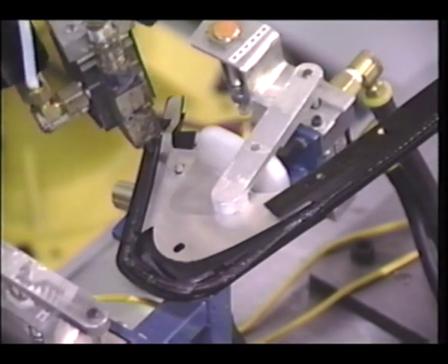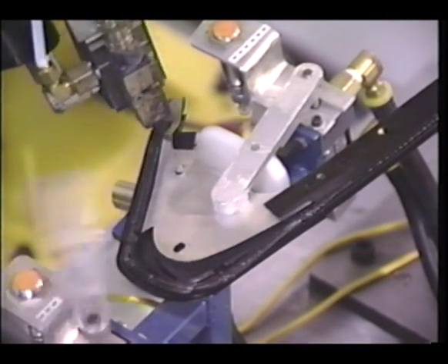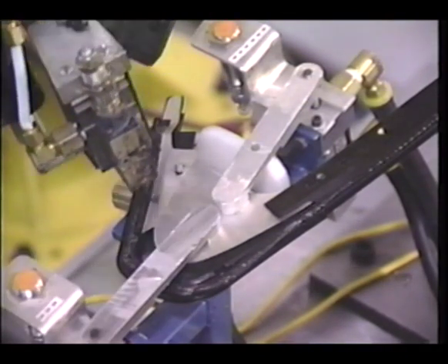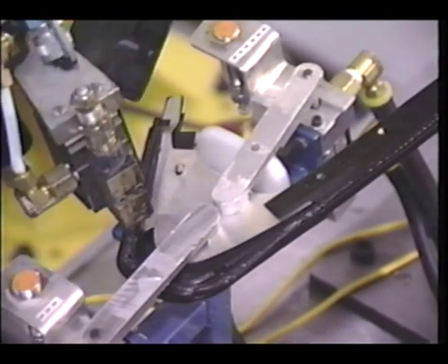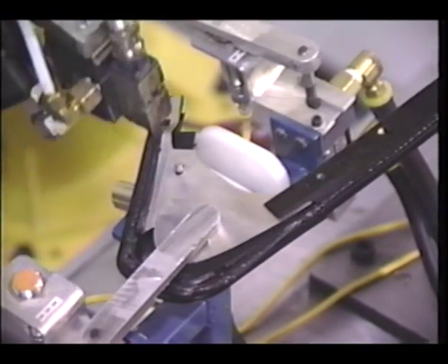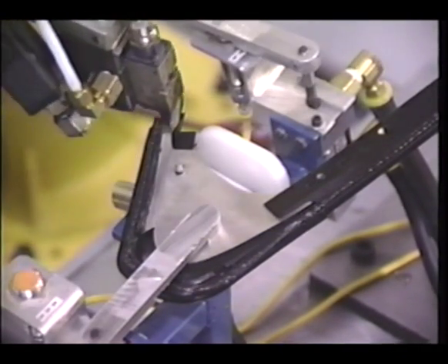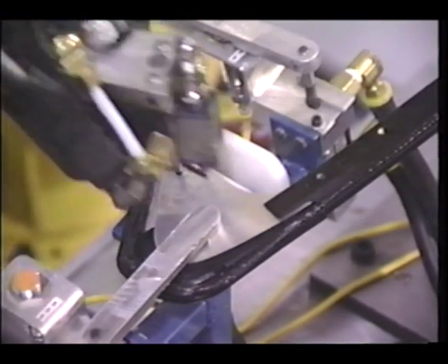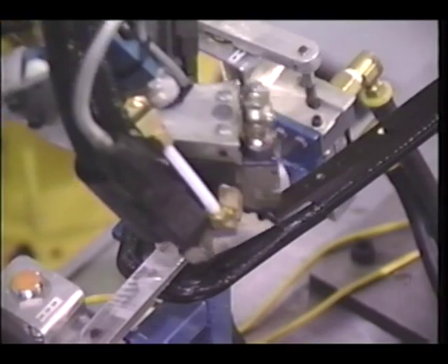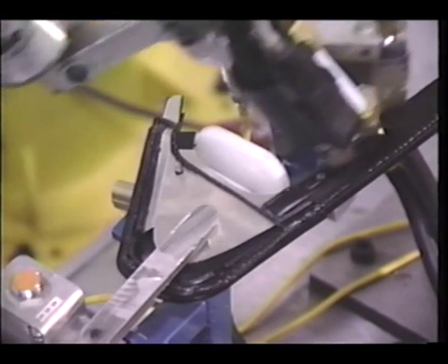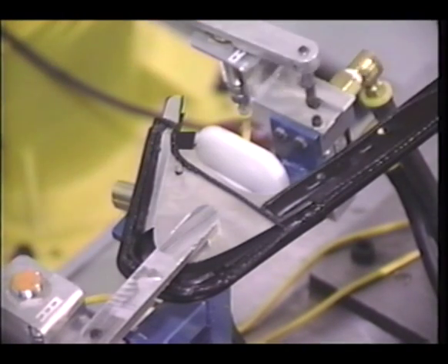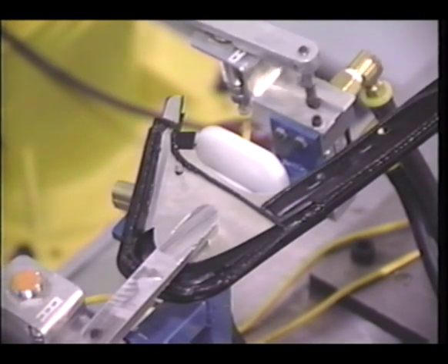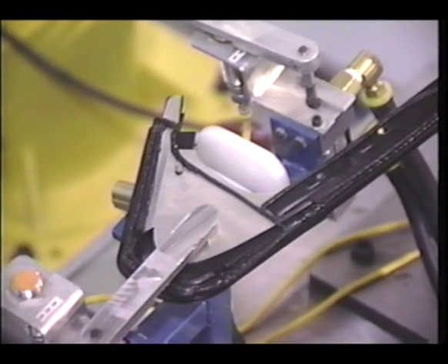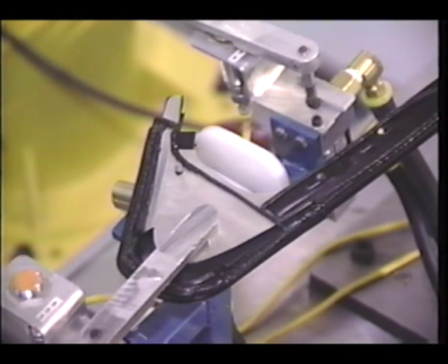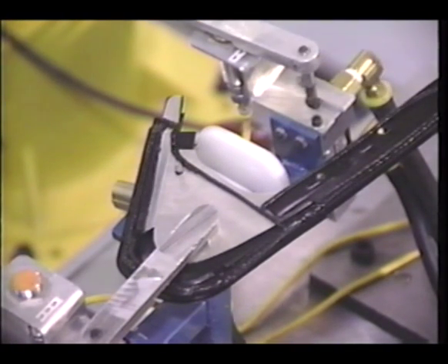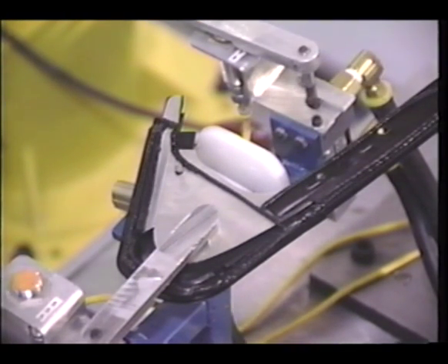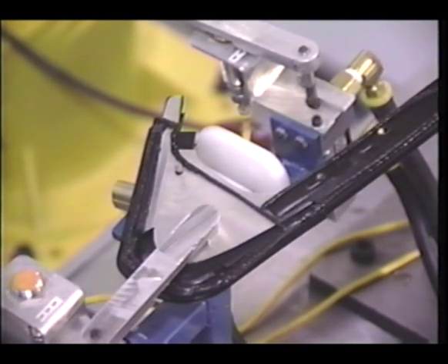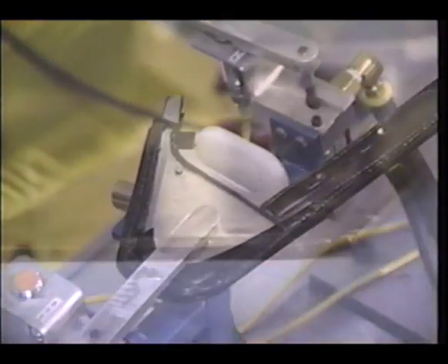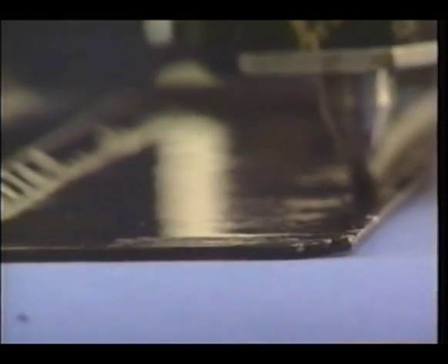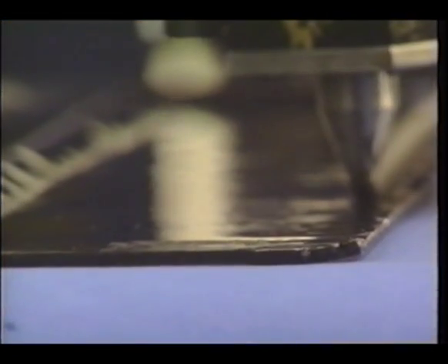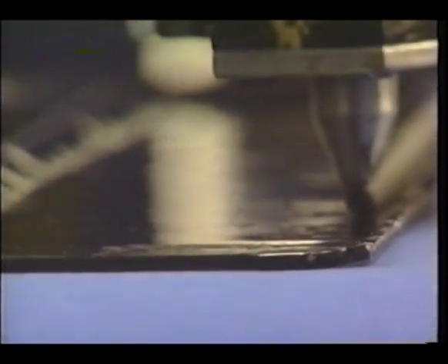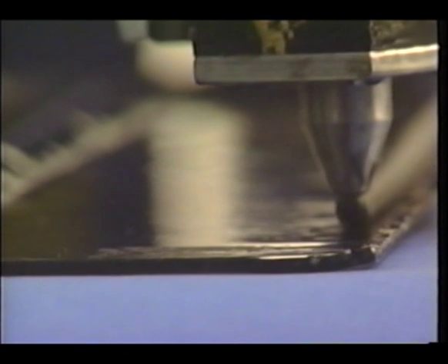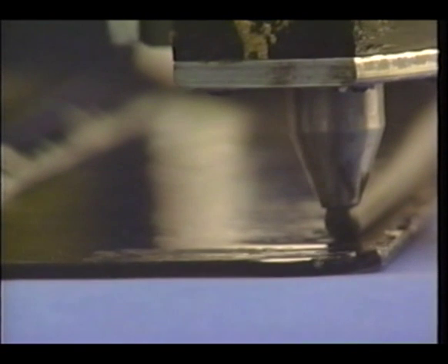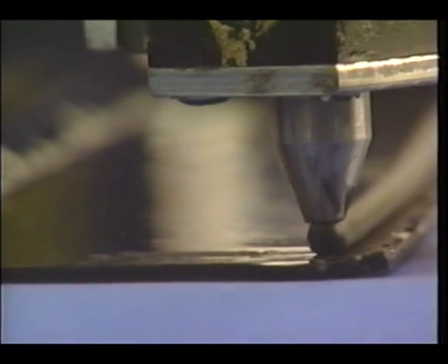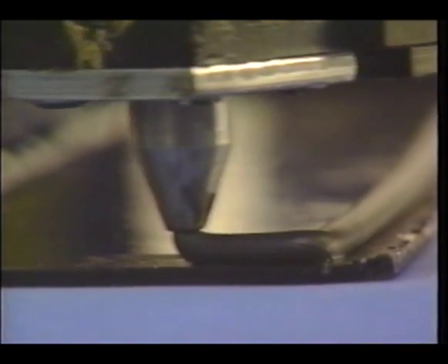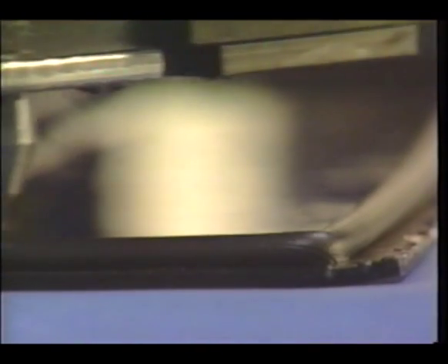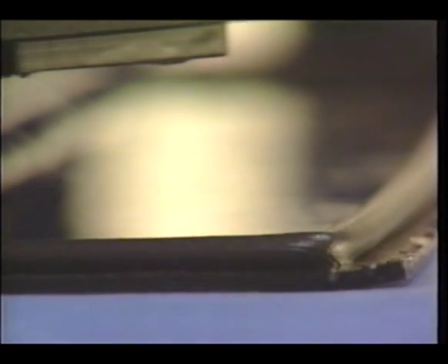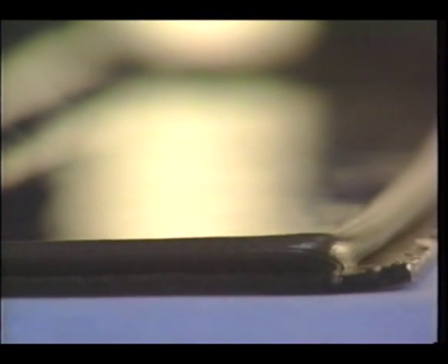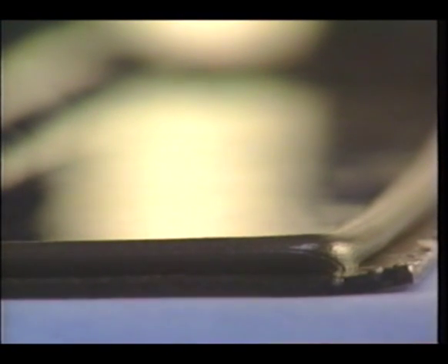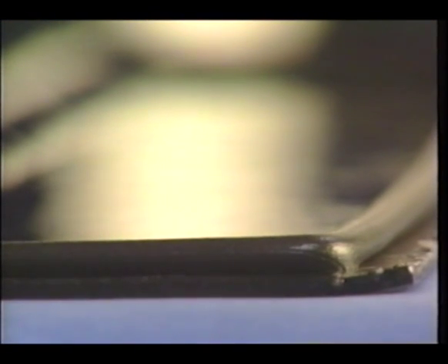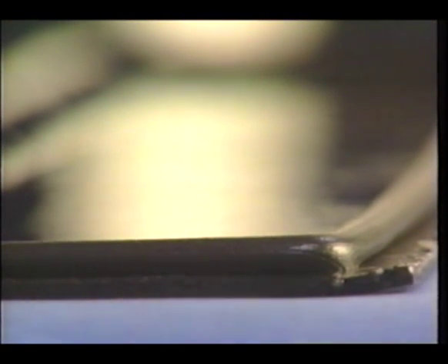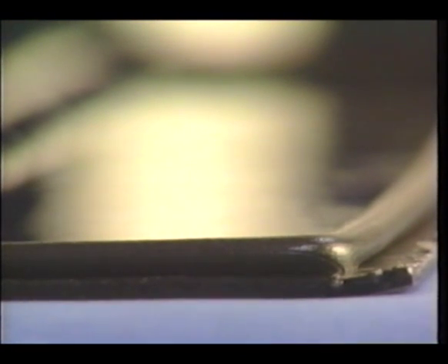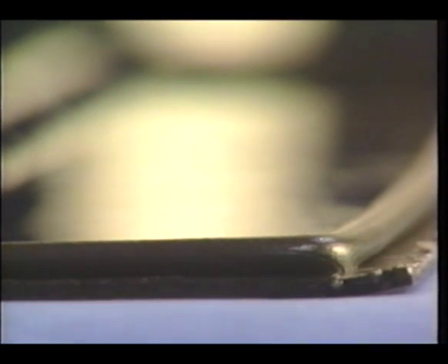Nordson foaming solutions mix inert gas, typically nitrogen, with hot melt materials to create a homogeneous mixture. When dispensed, the gas expands, creating a closed cell foam.